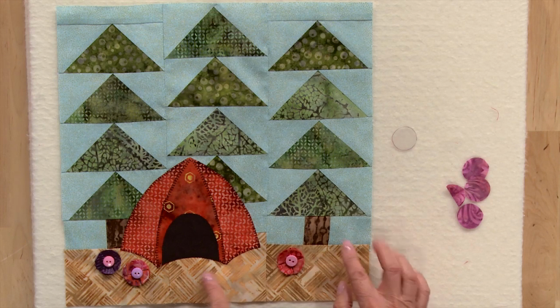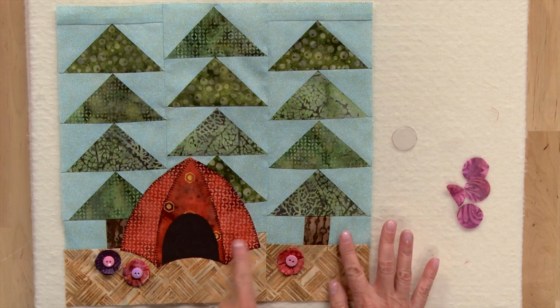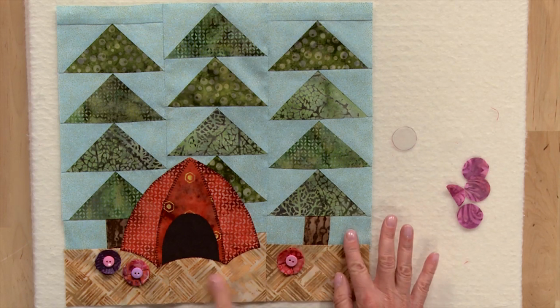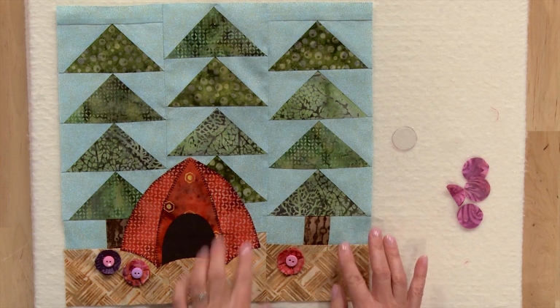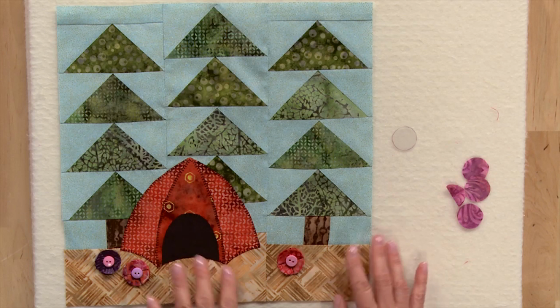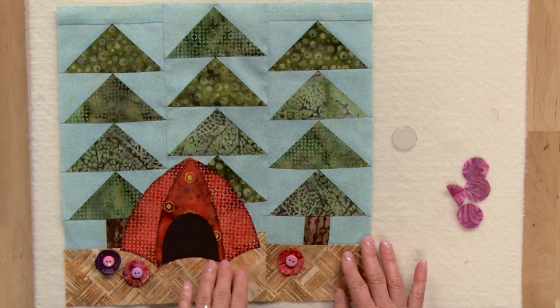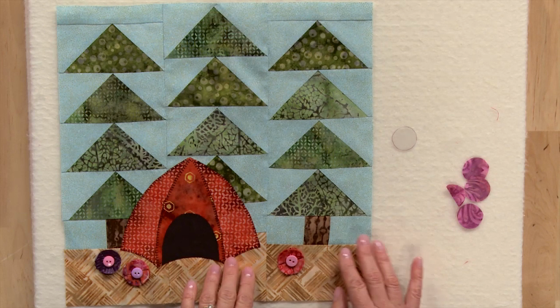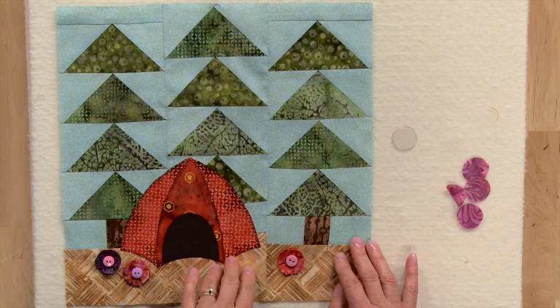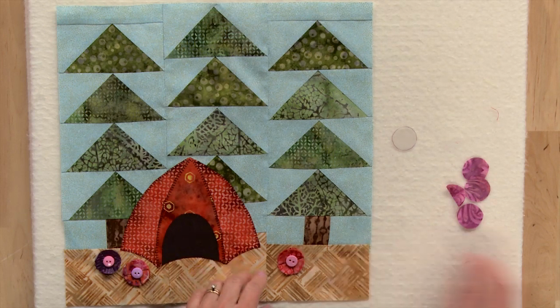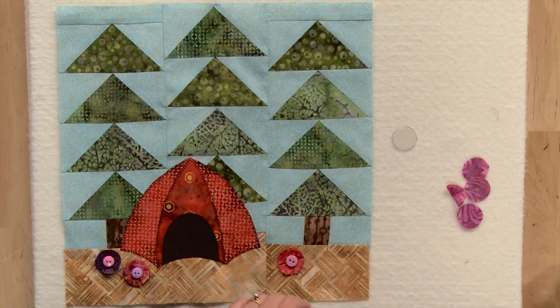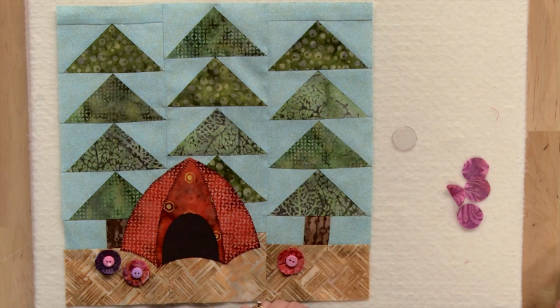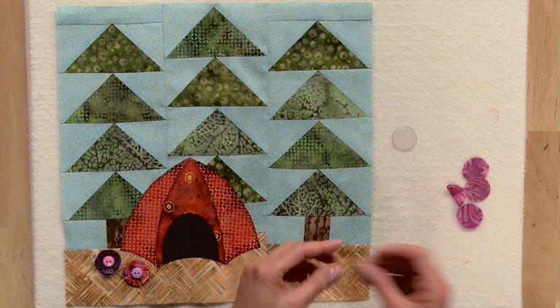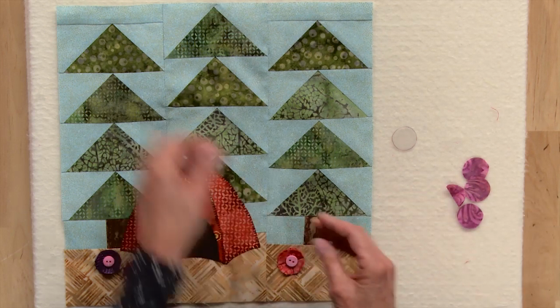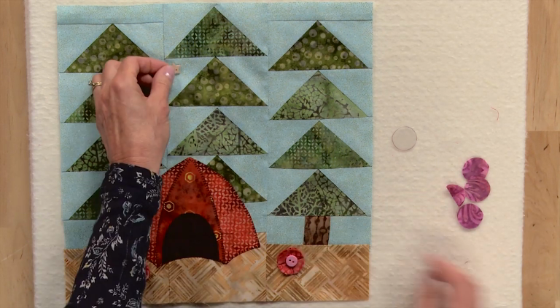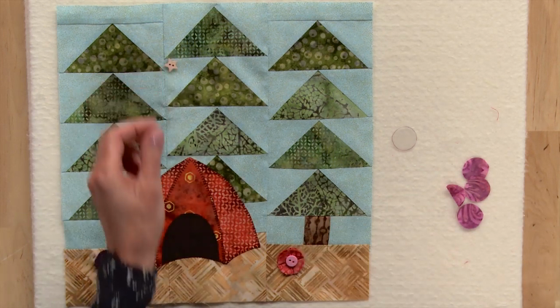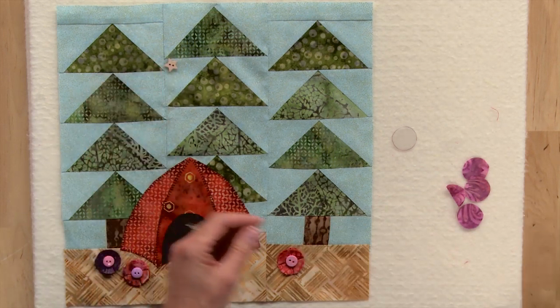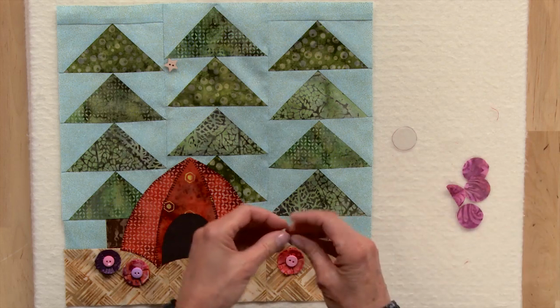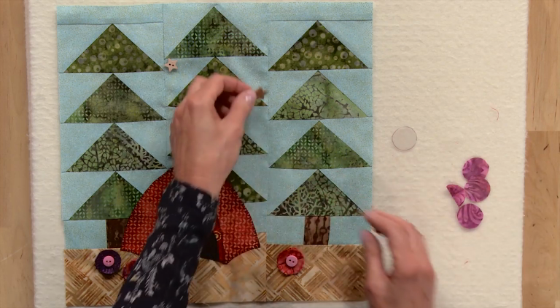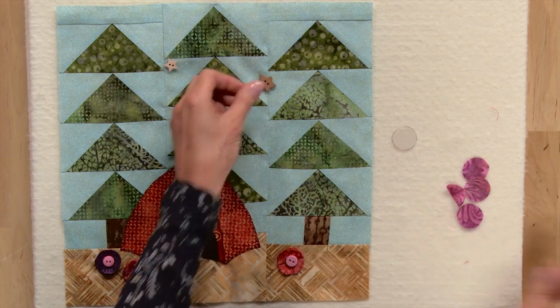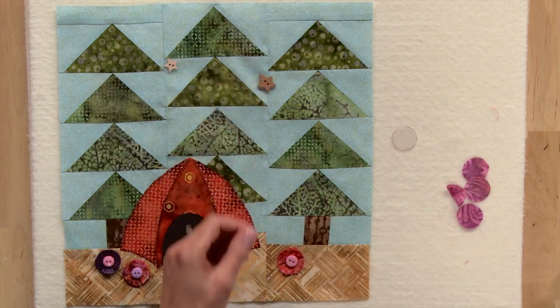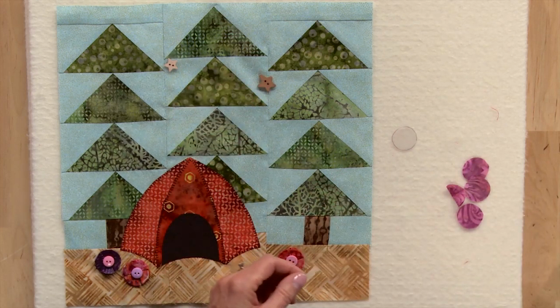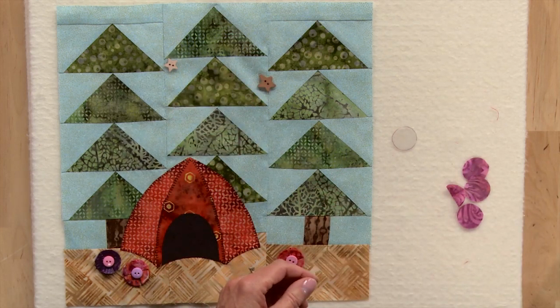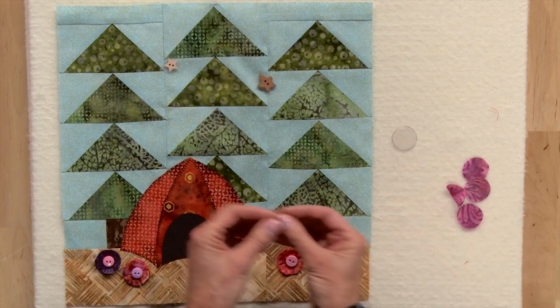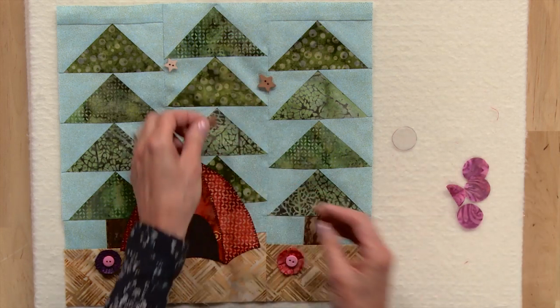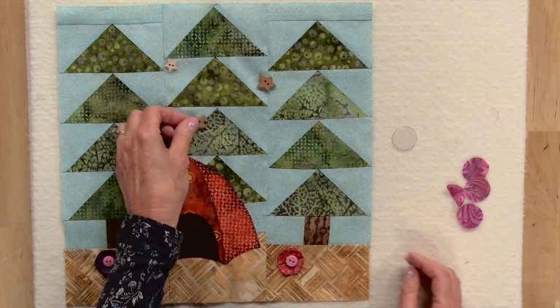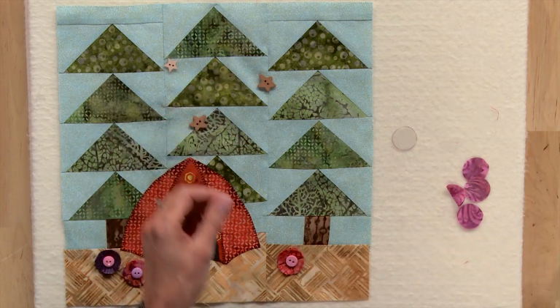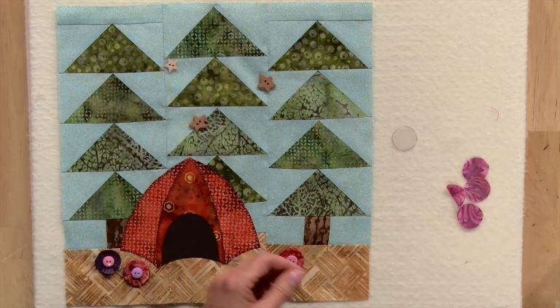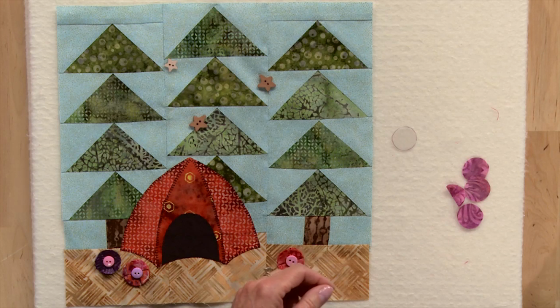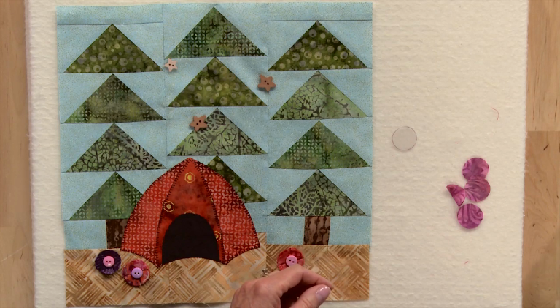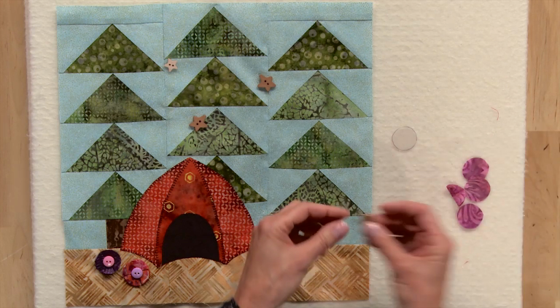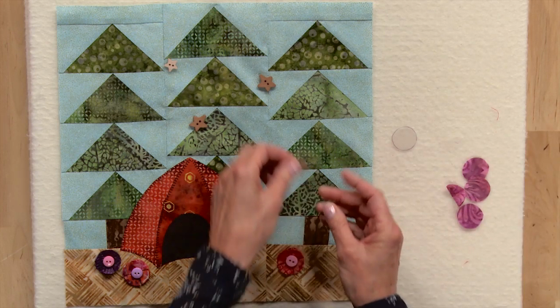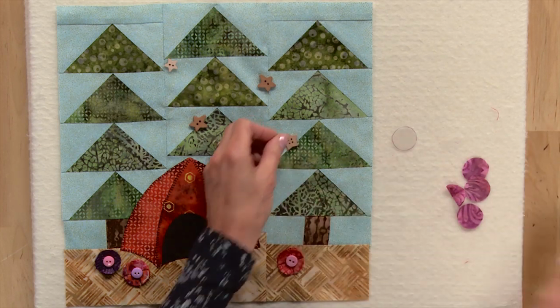You can make a couple more flowers and put them wherever you'd like on the block background. Then to finish your block, just take some little star buttons and place them and sew them wherever you'd like on the block background.